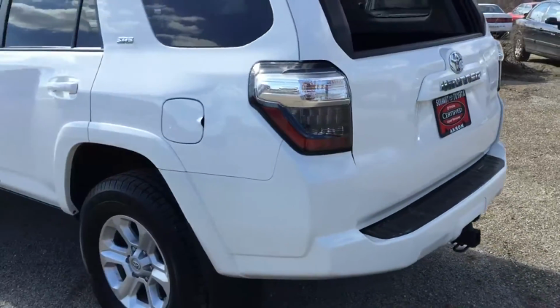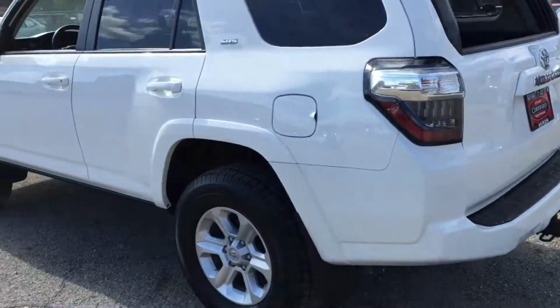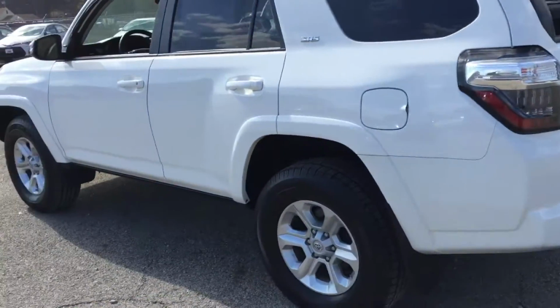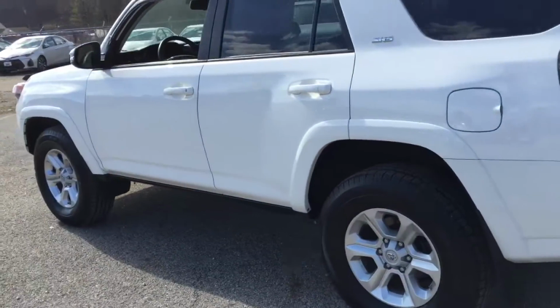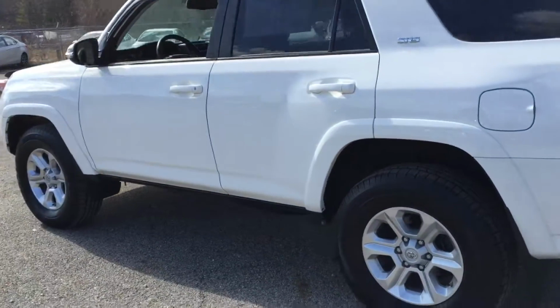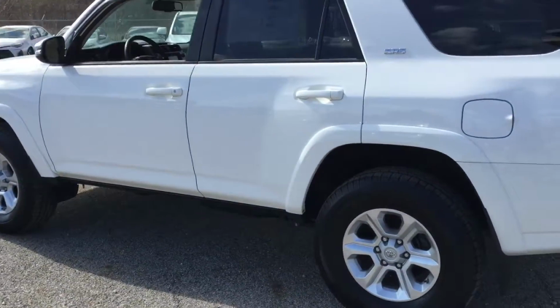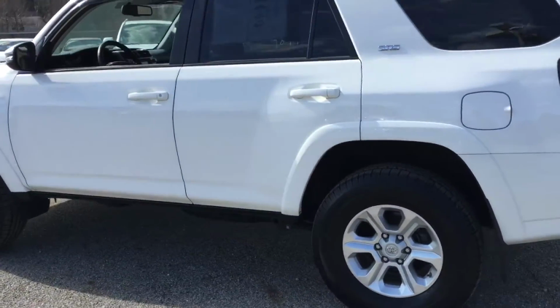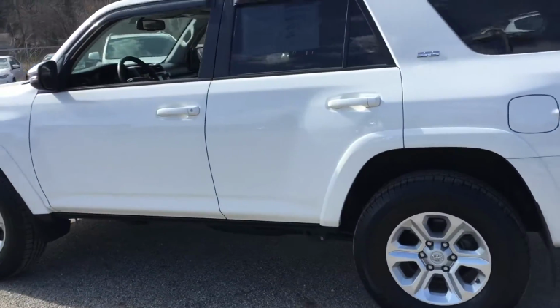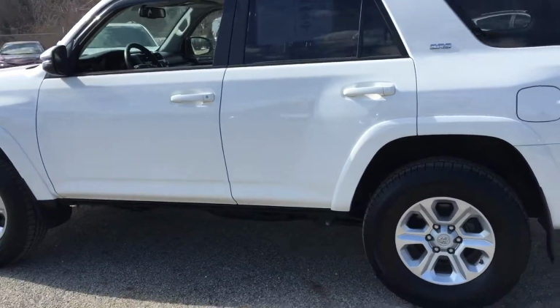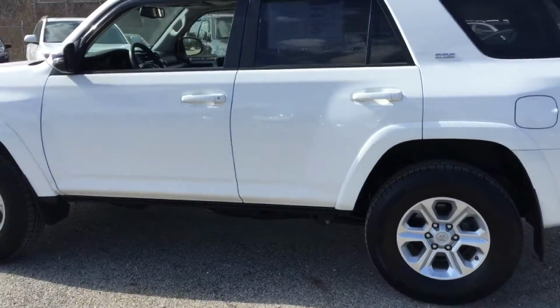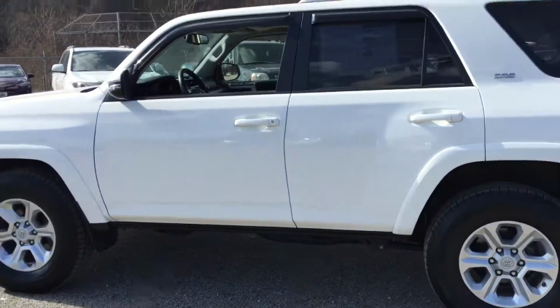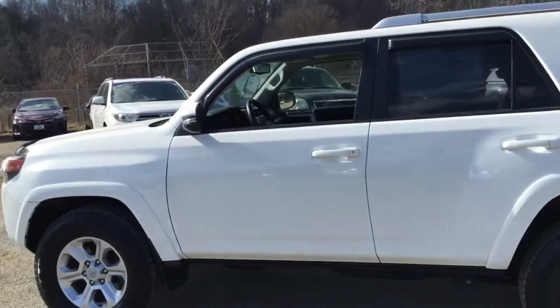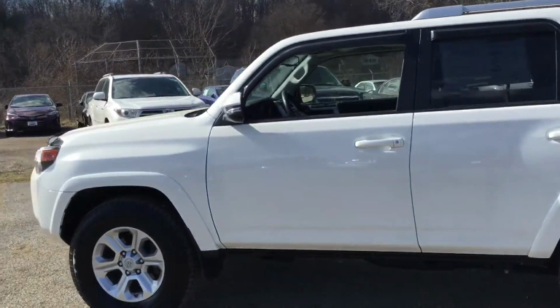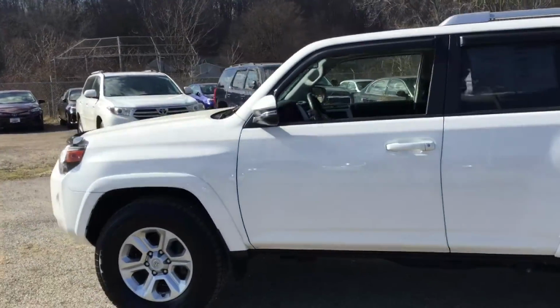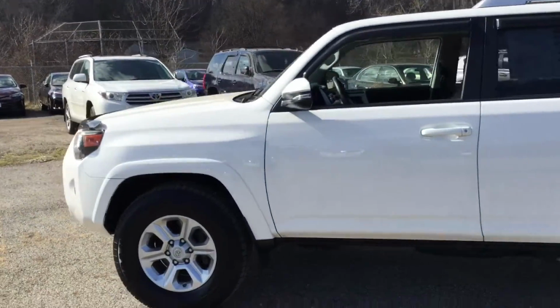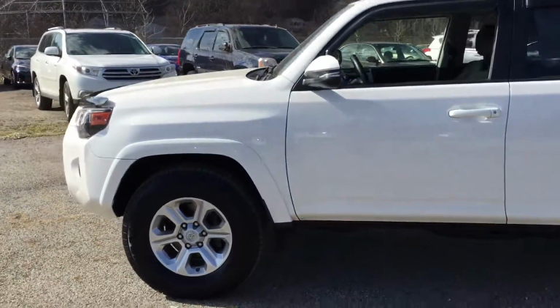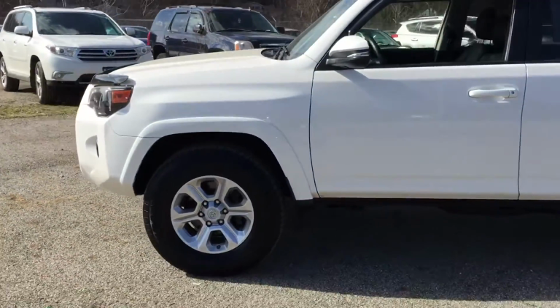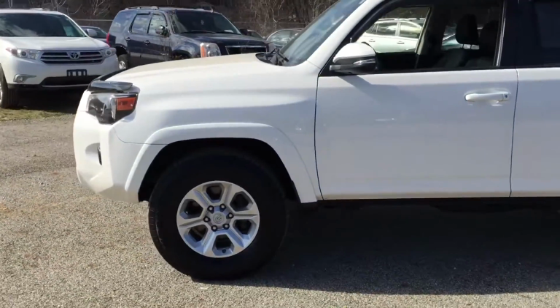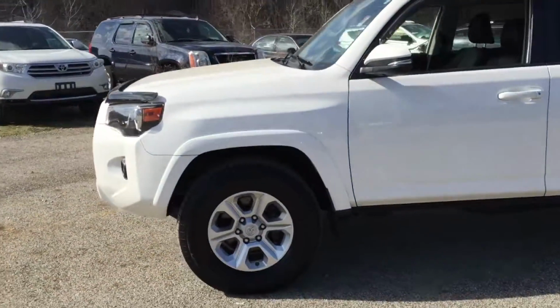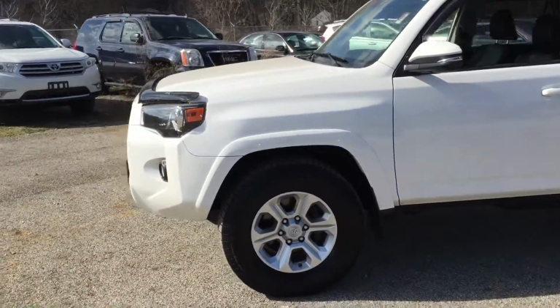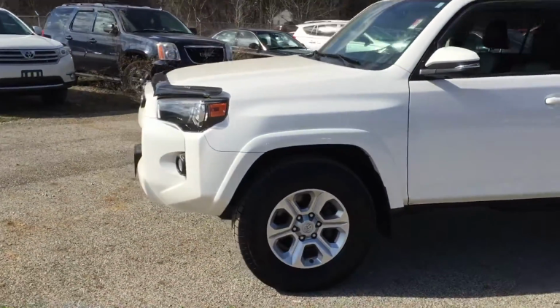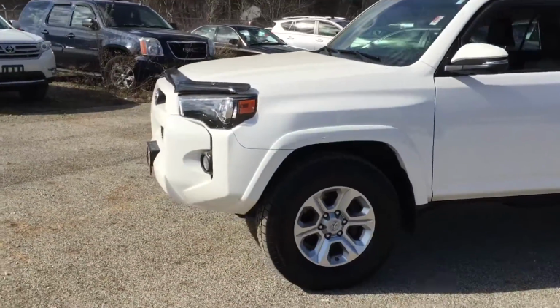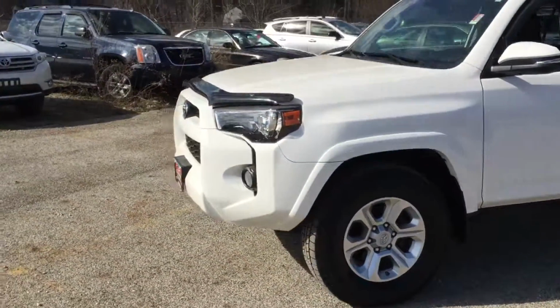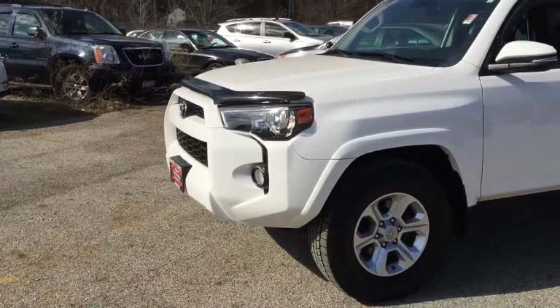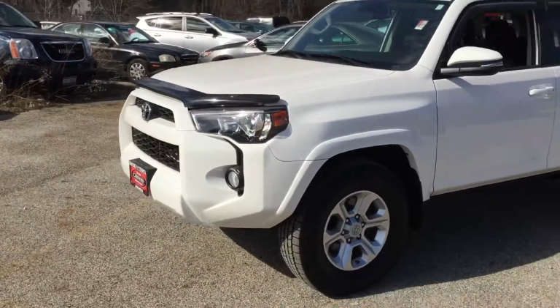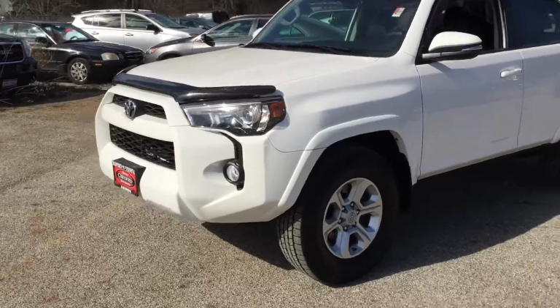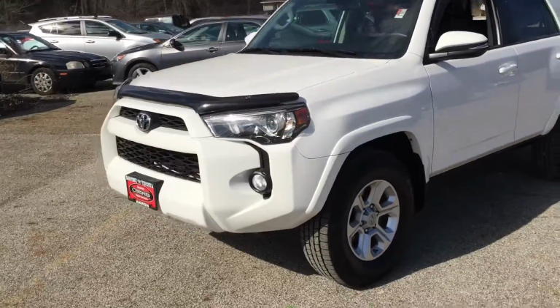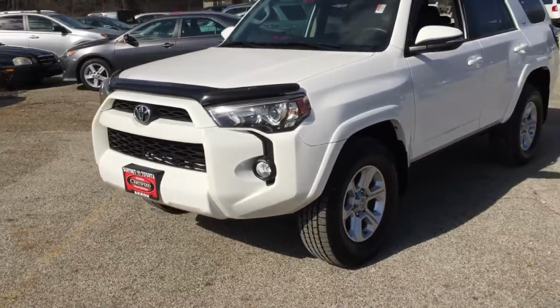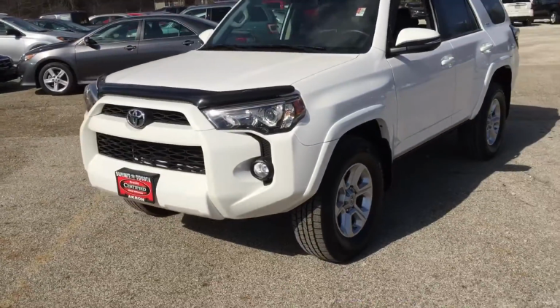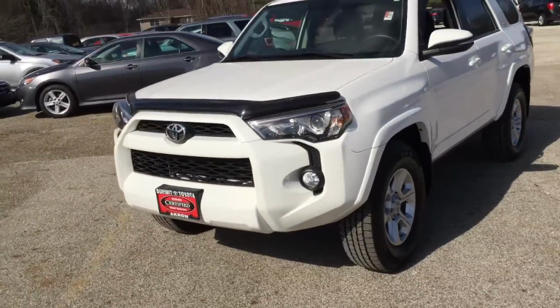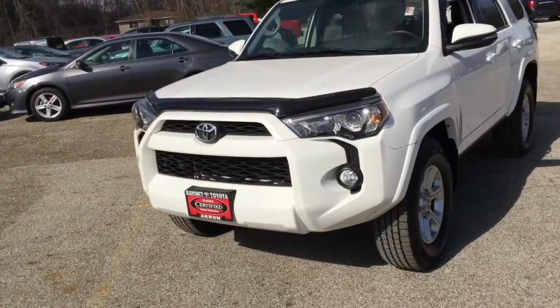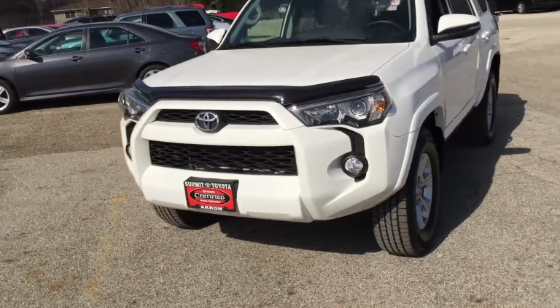Off-road capable. It's part-time, so if it's in rear-wheel drive, you can flip it over and it'll go four-by-four whenever you need it on the fly. Nice fog lights up front, and there's a nice little chip deflector on the hood.